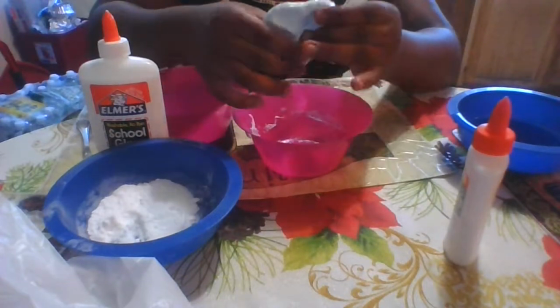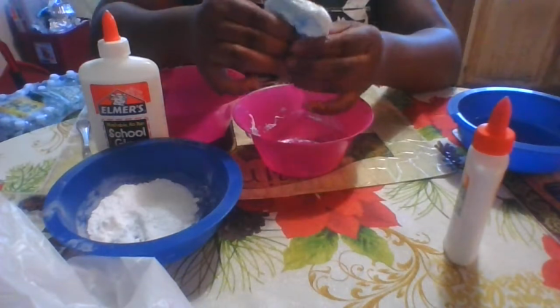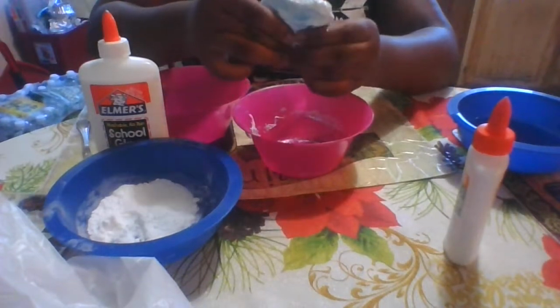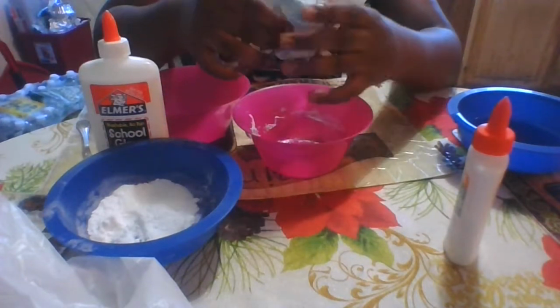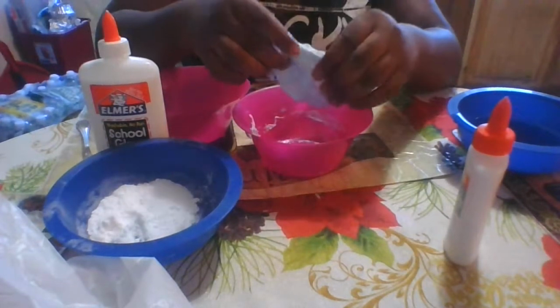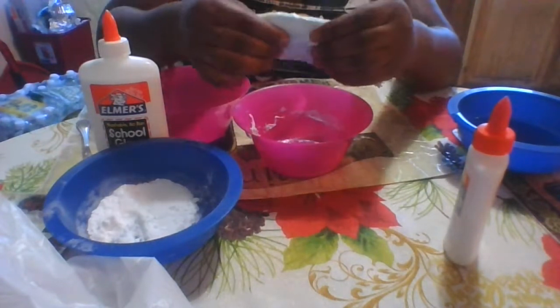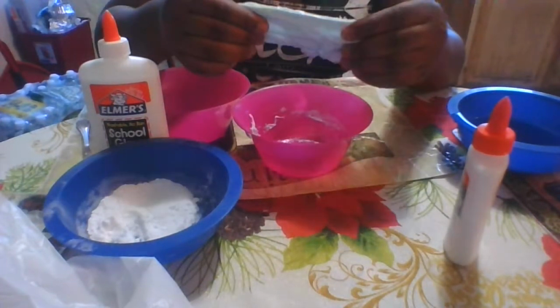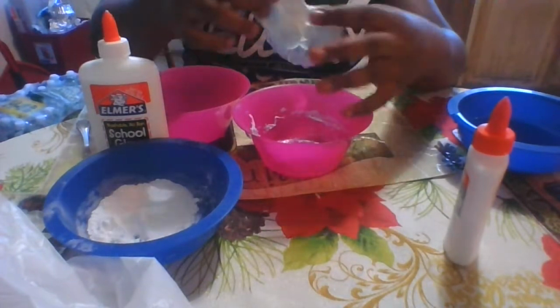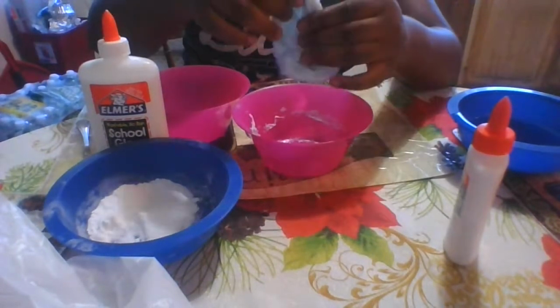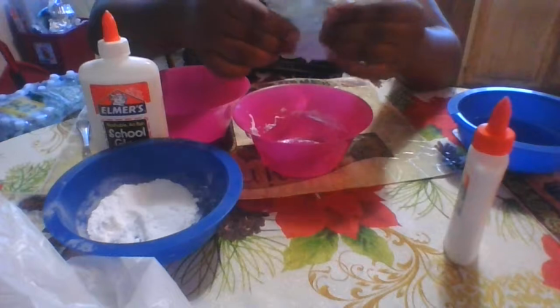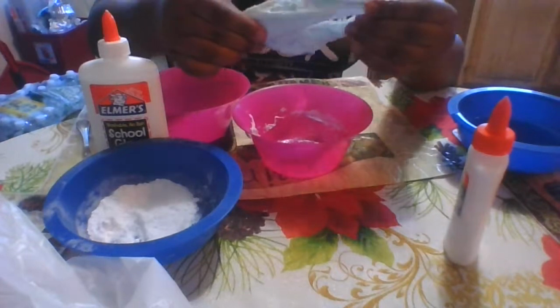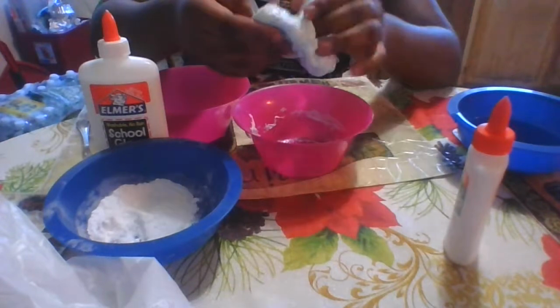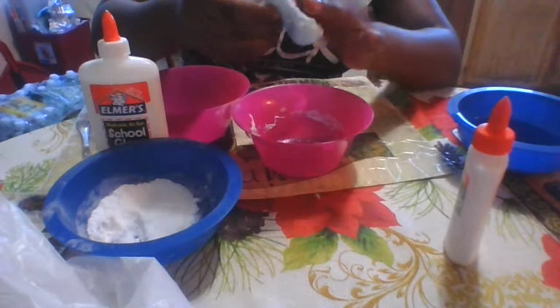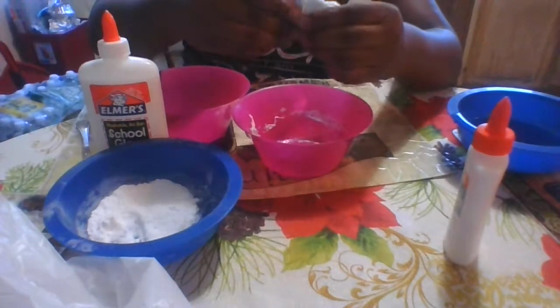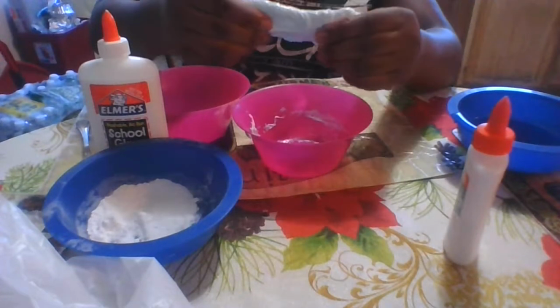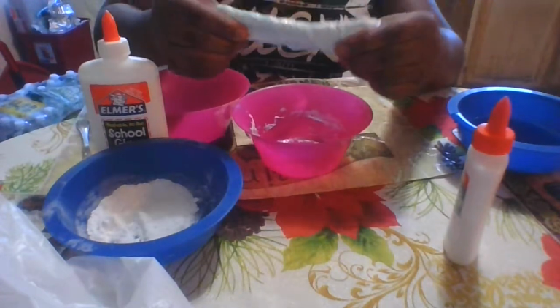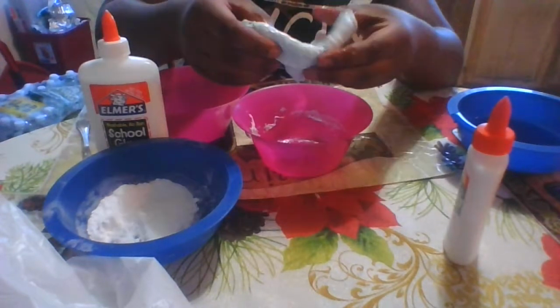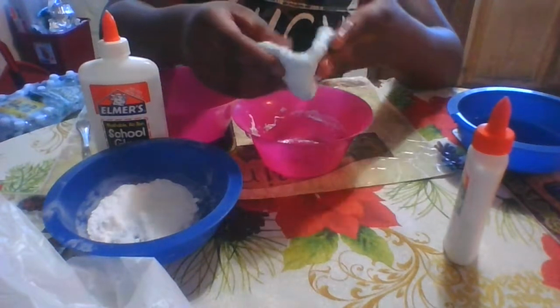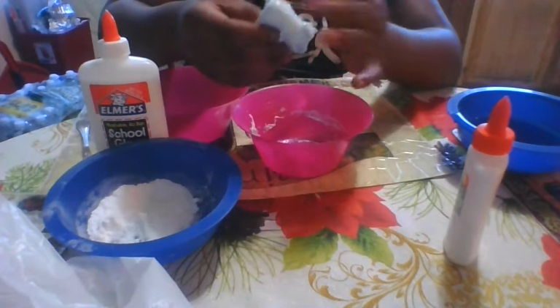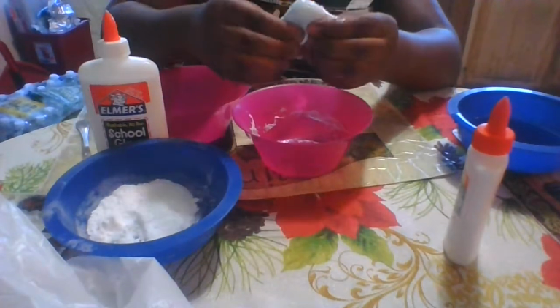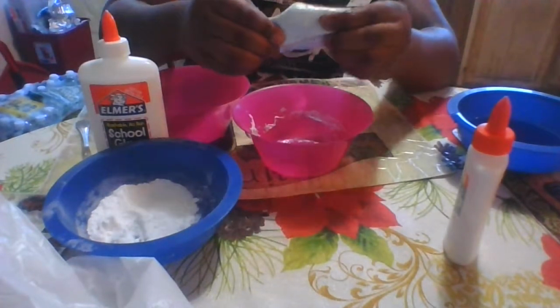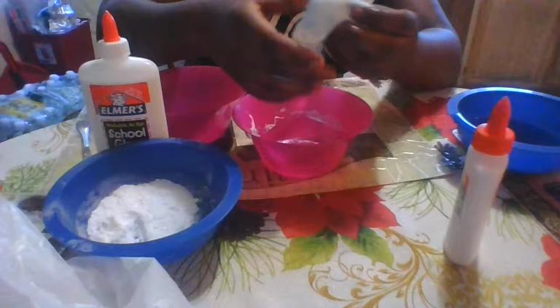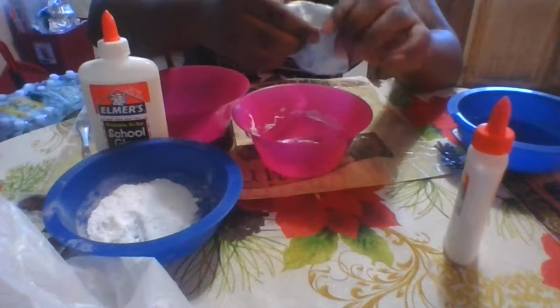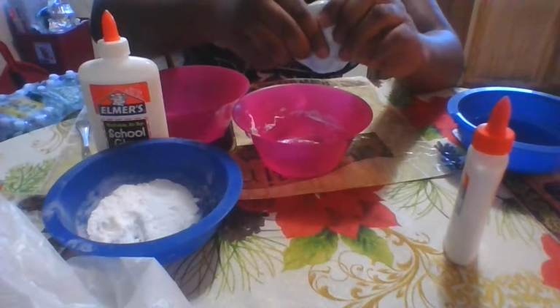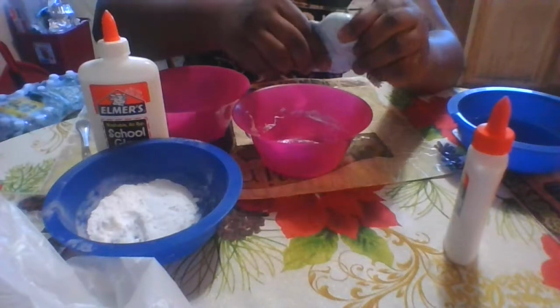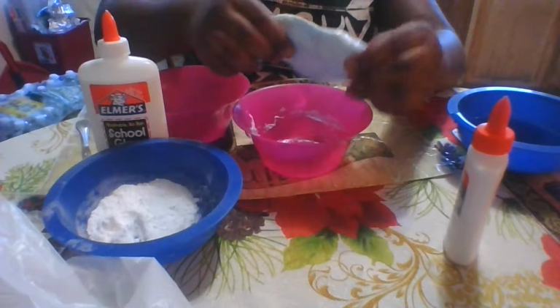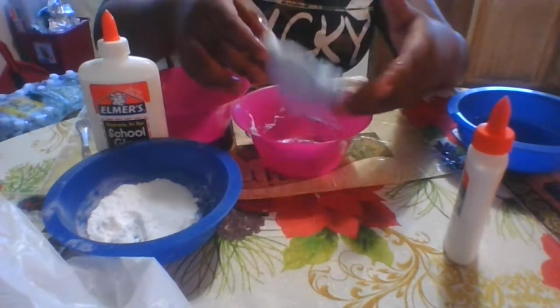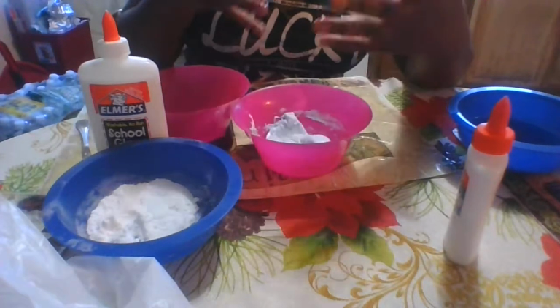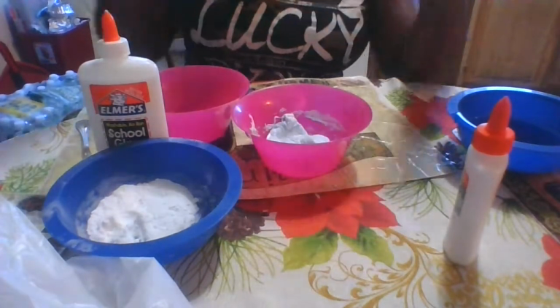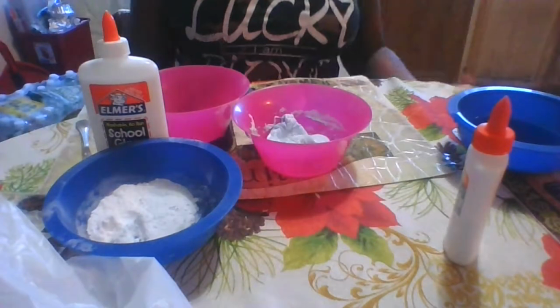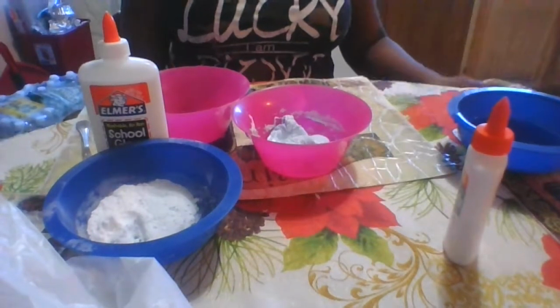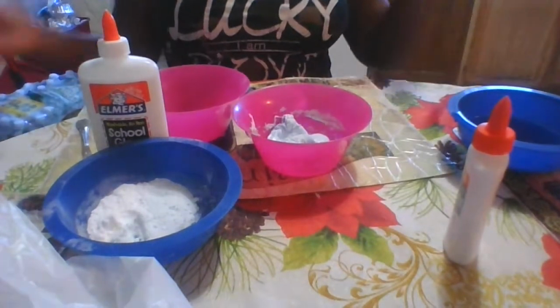It's so hard. I learned a hack that if you put this in hot water it's going to turn into a nice stretchy slime, so I'm going to go put this in hot water and I'll be right back.